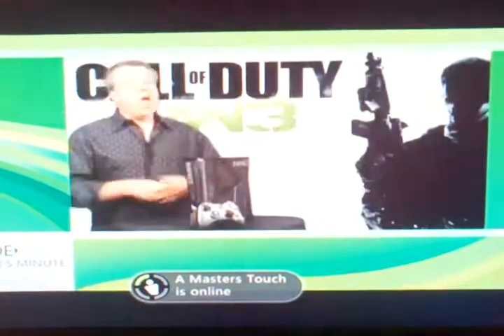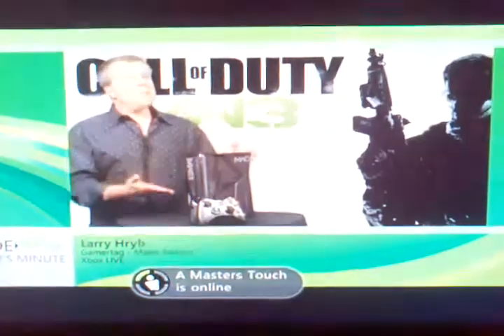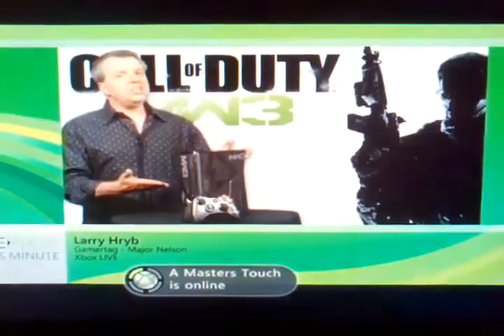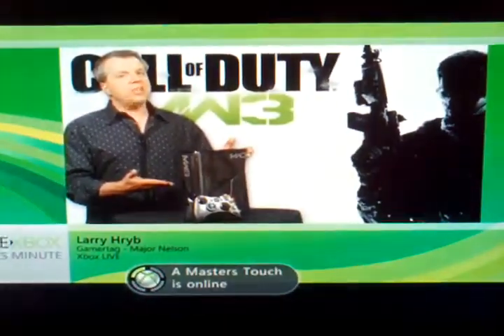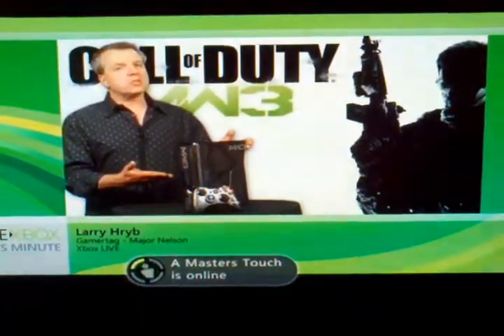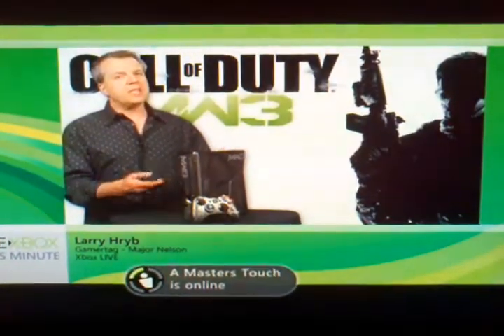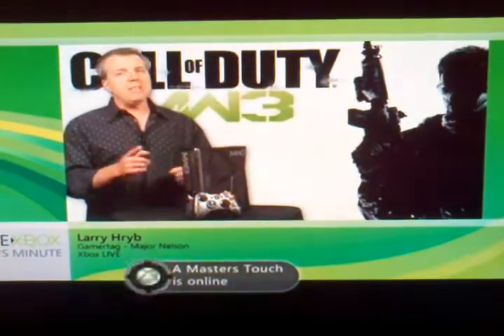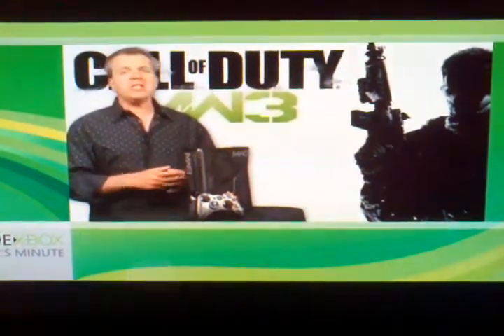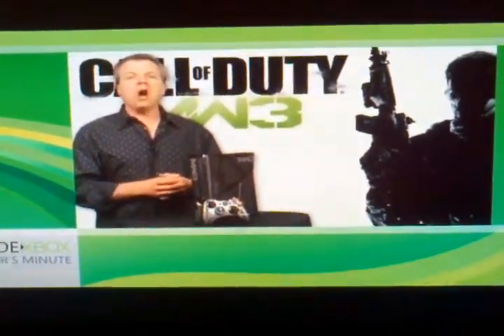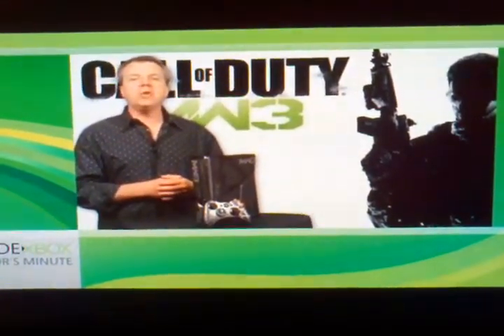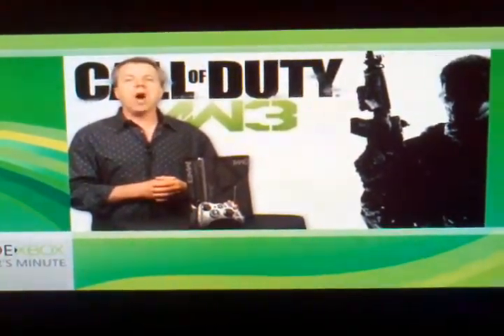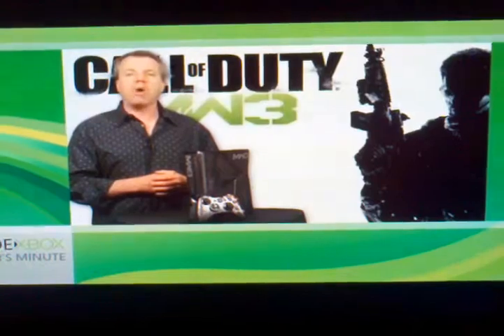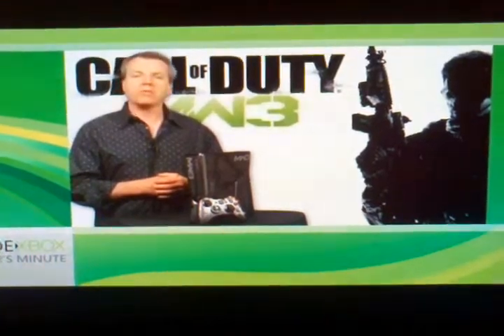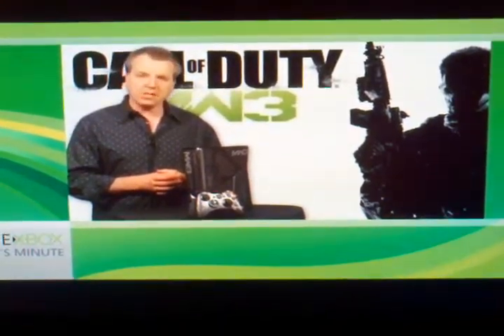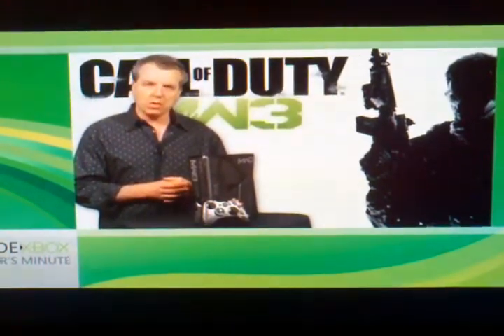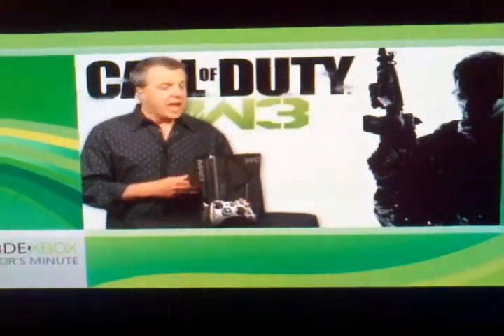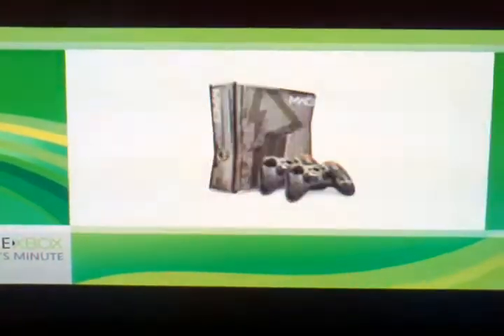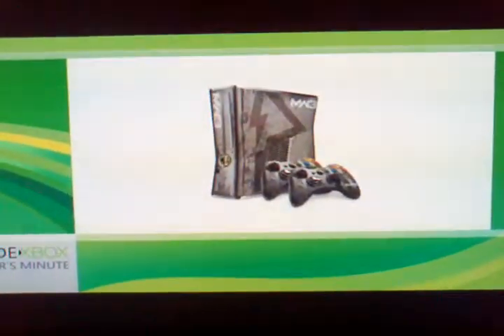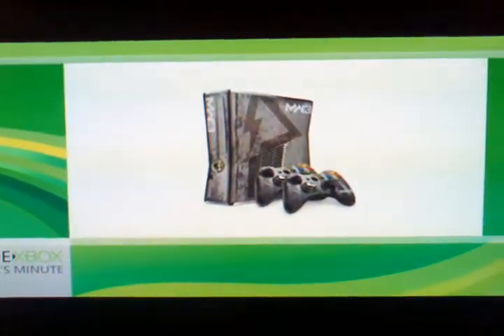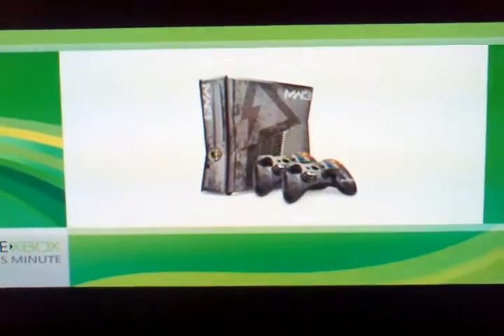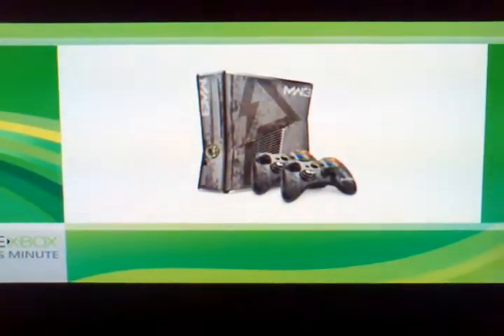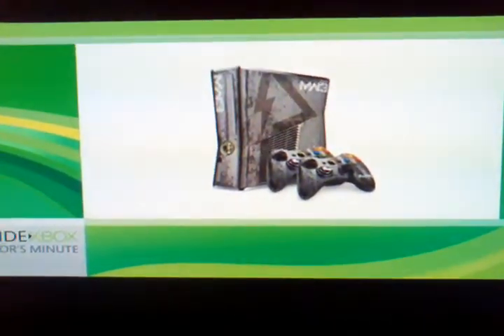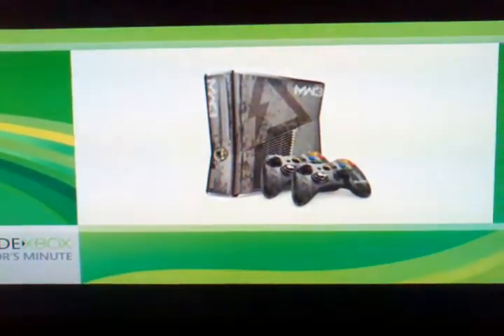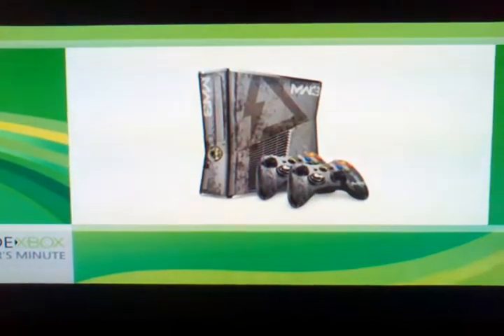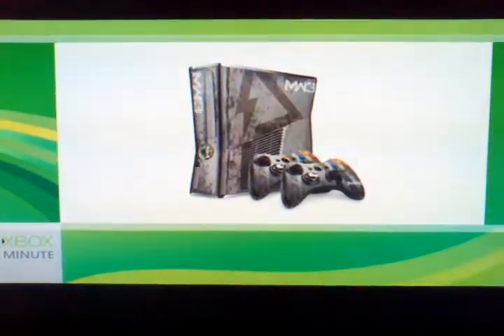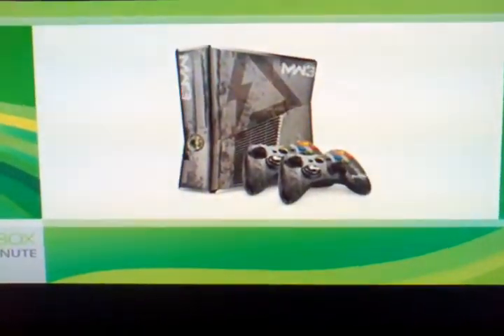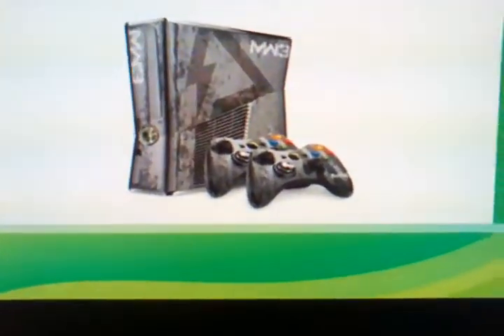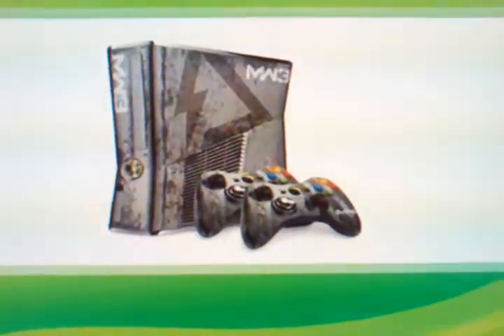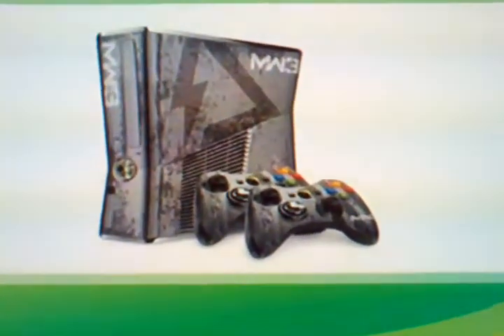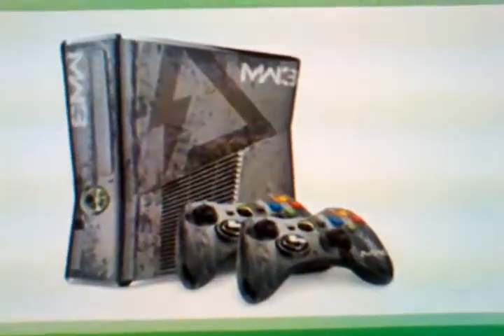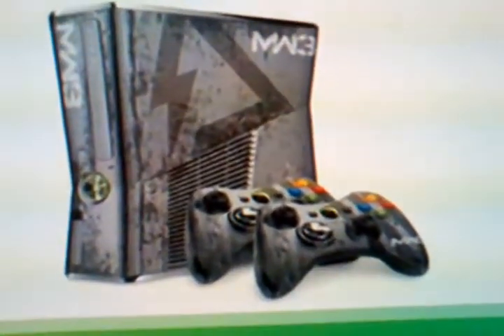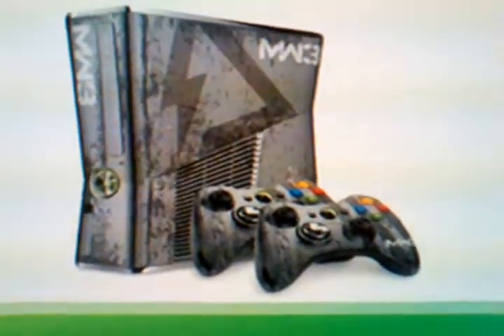This is the Xbox 360 Limited Edition Call of Duty Modern Warfare 3 console. As you can see, the console and the controllers have been designed to fit the battle-worn style the franchise is known for.